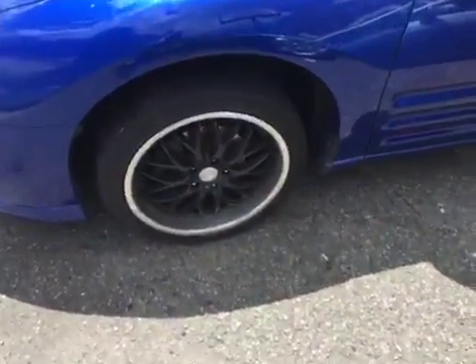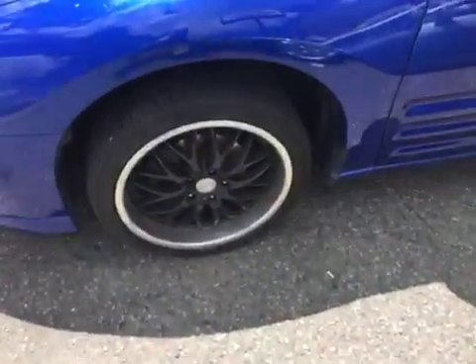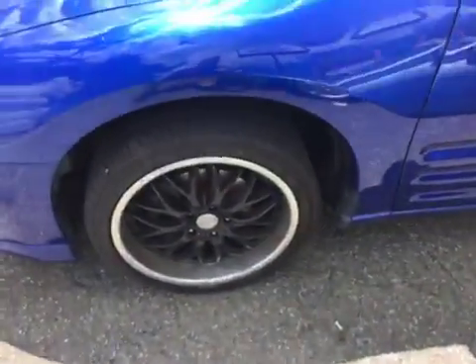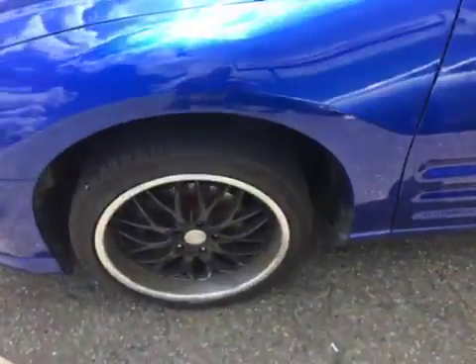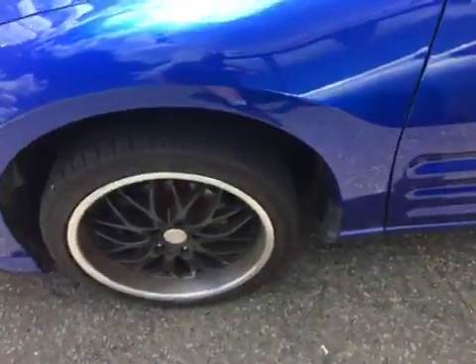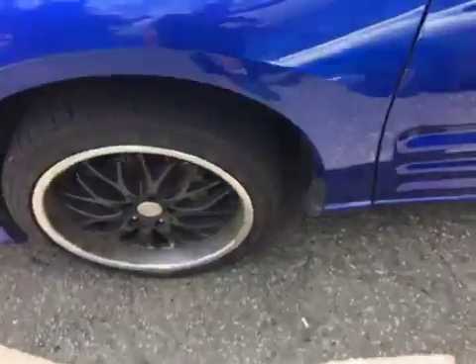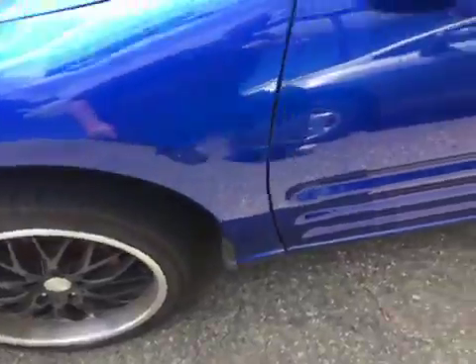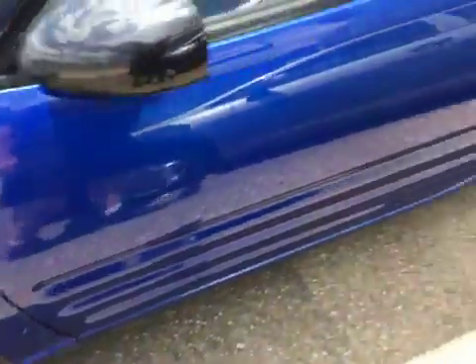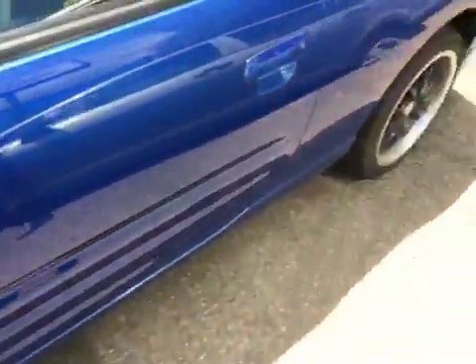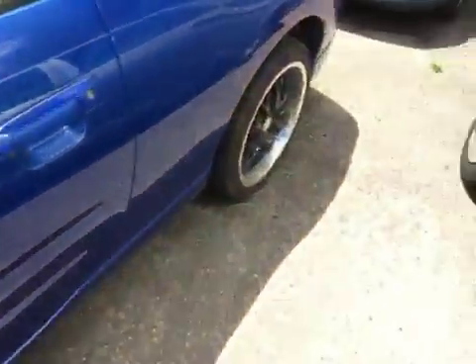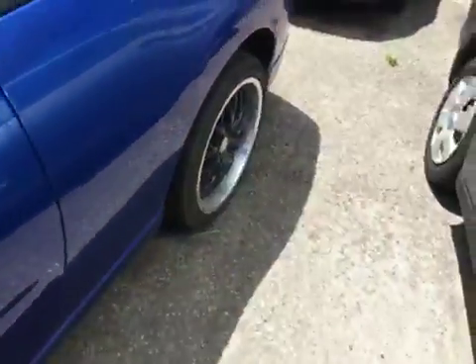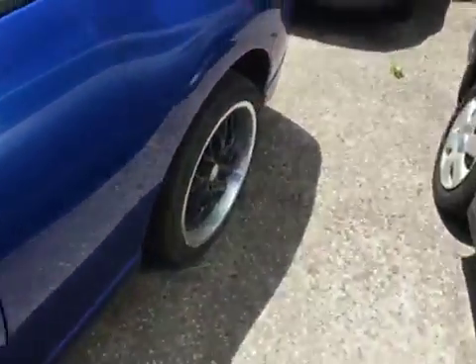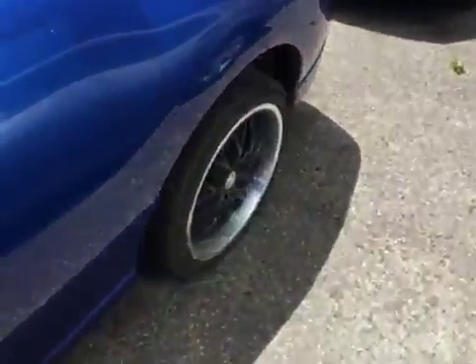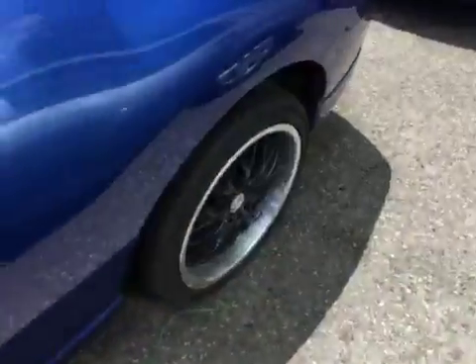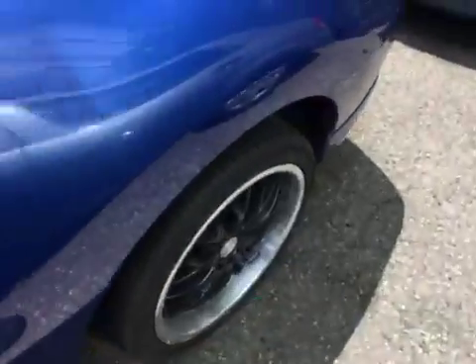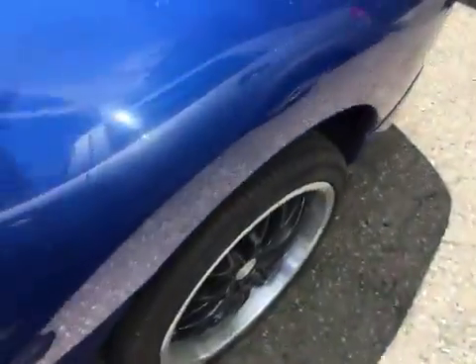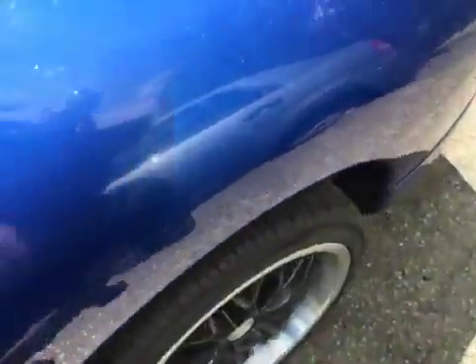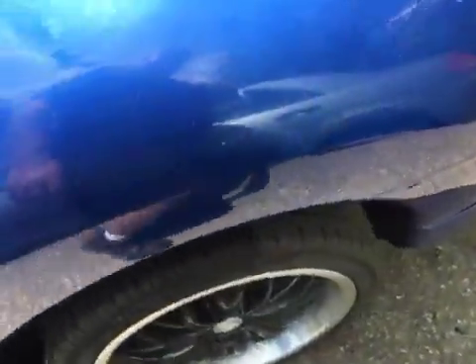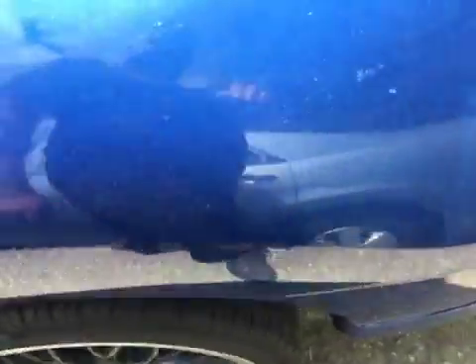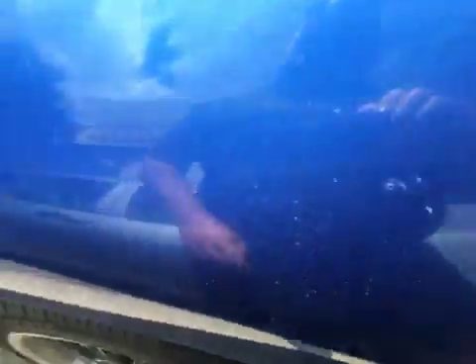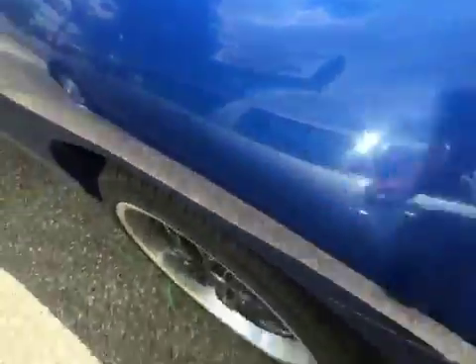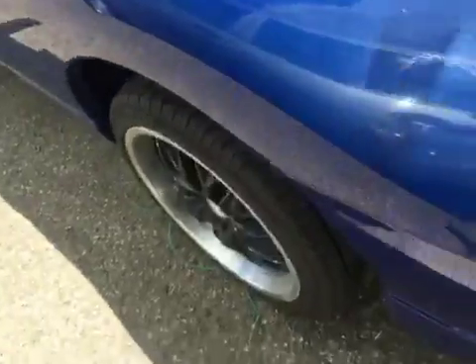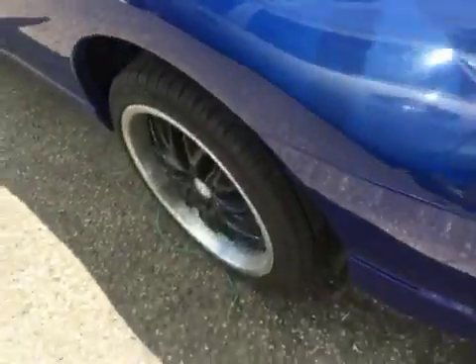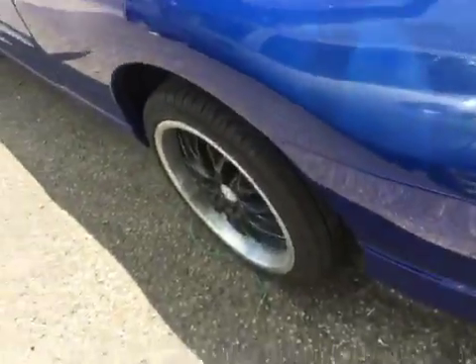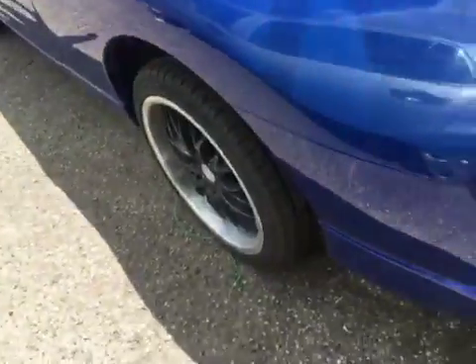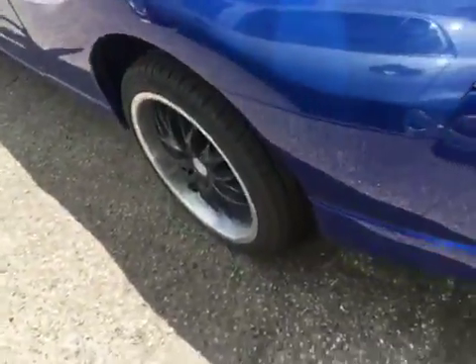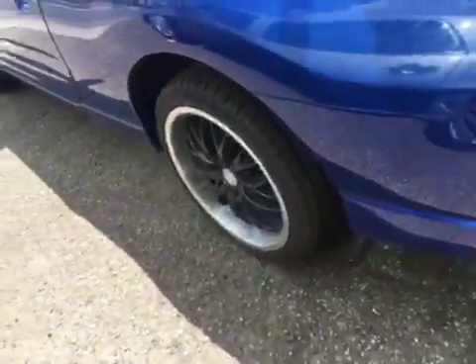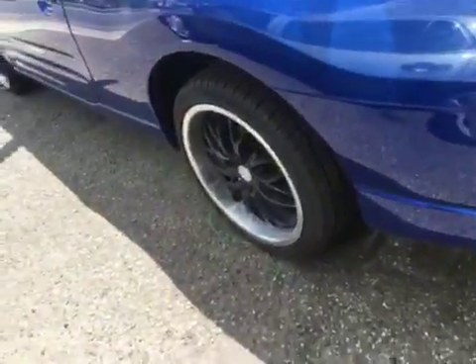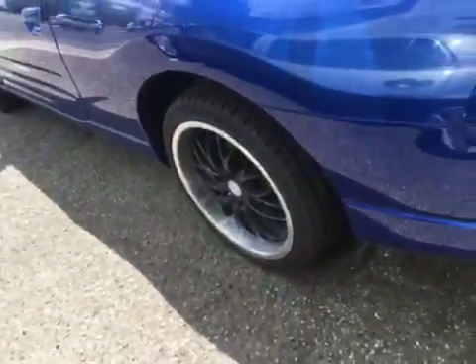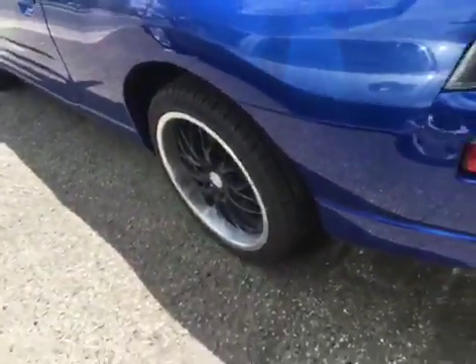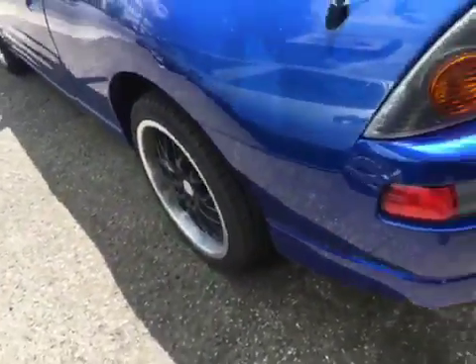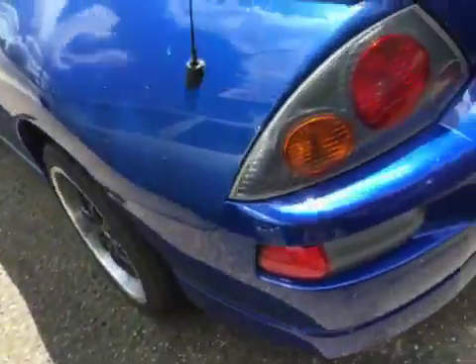Aftermarket rims are currently on the car, giving it a real sporty look. It does have the original rims with the car, but the tires are basically brand new on this car with 18-inch rims.